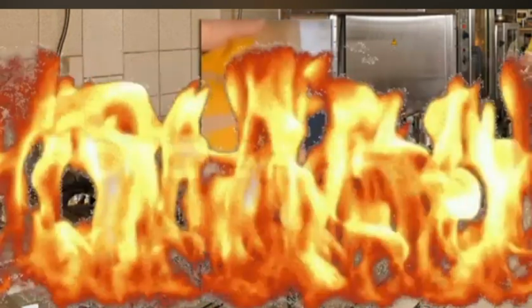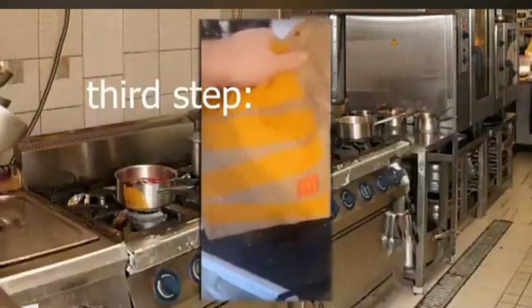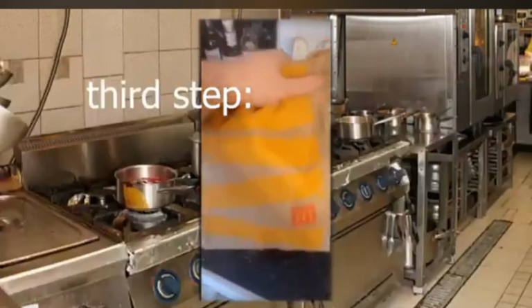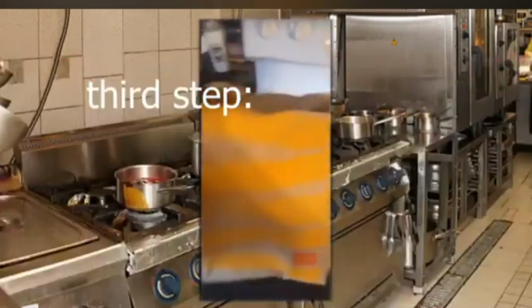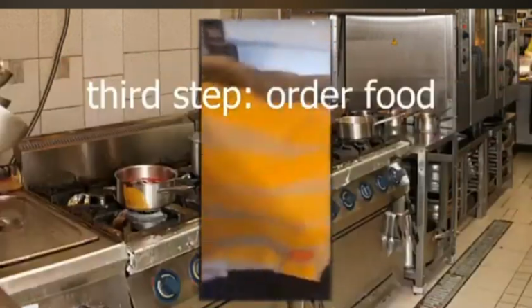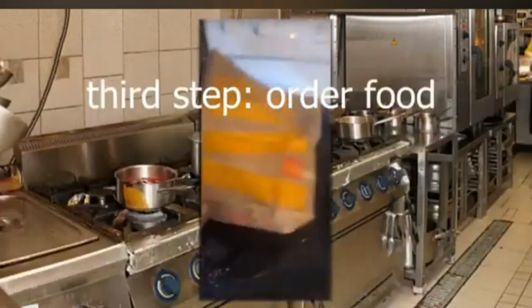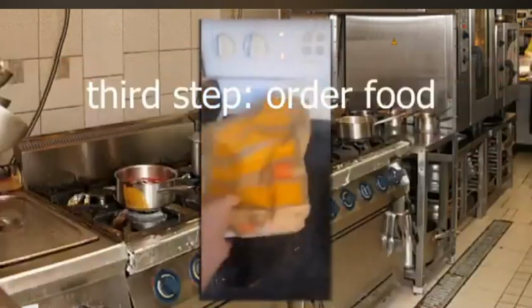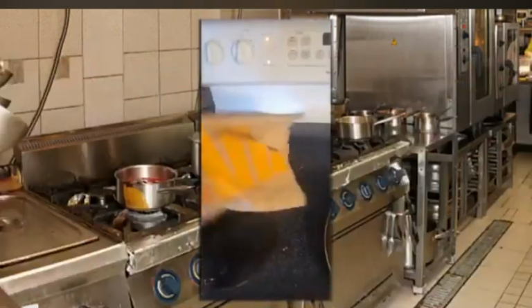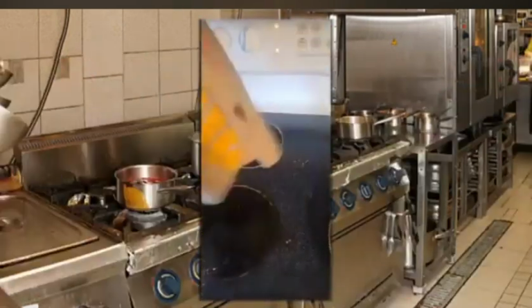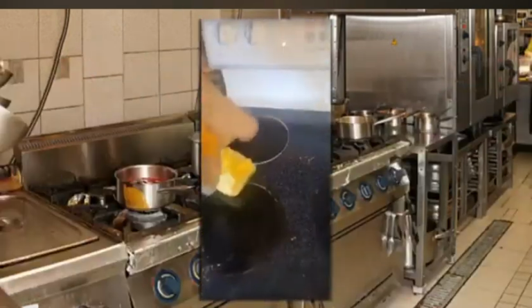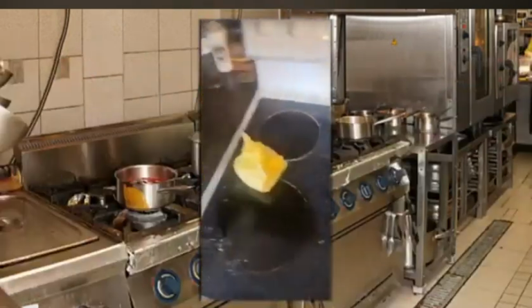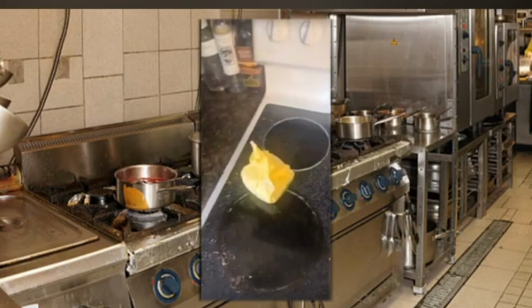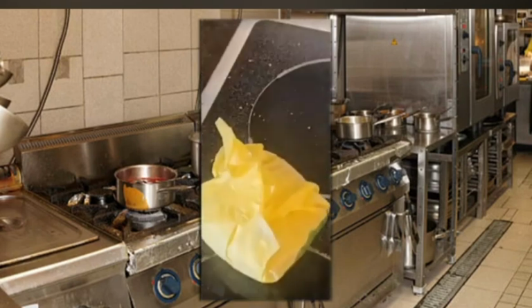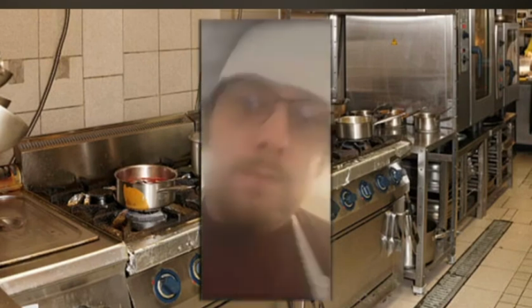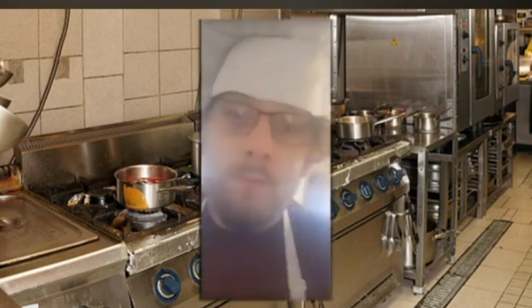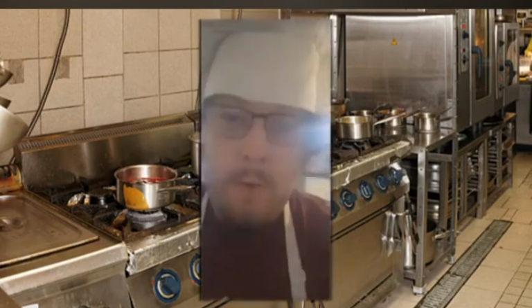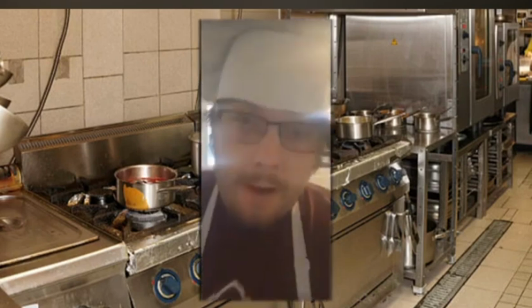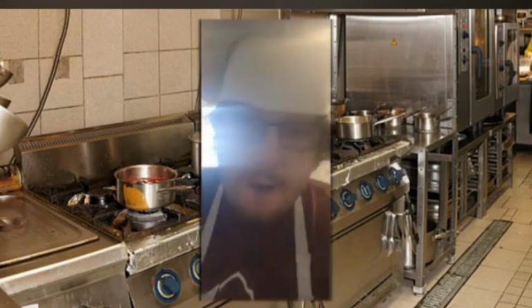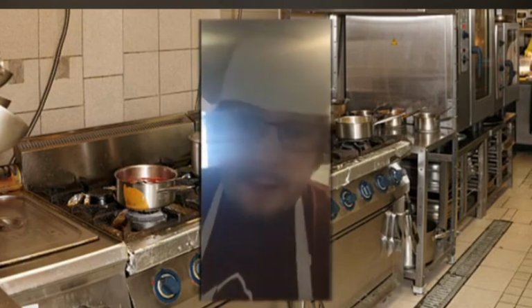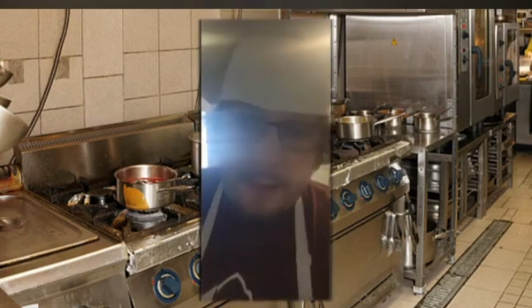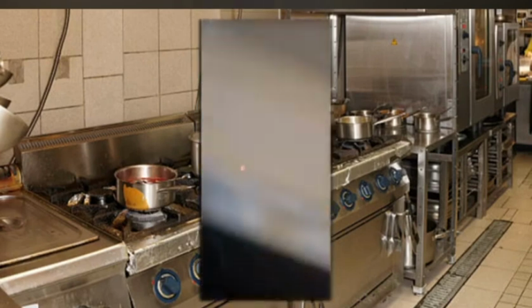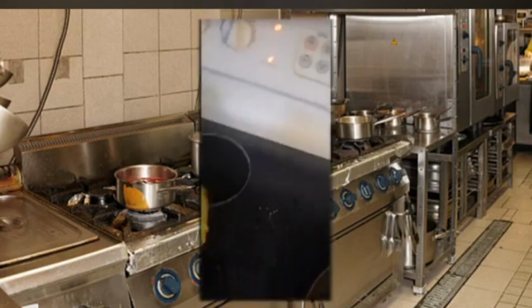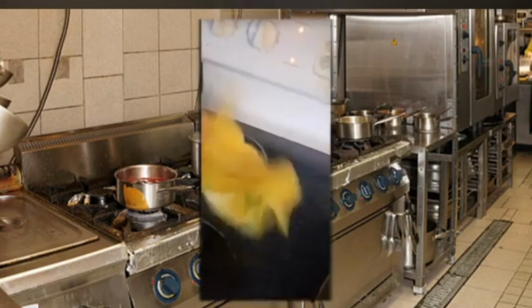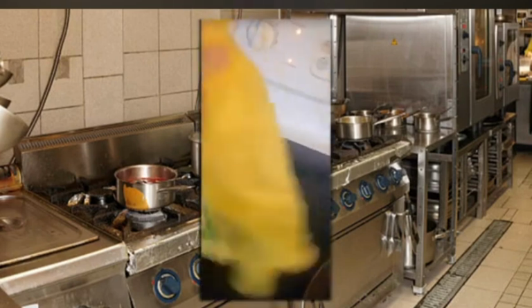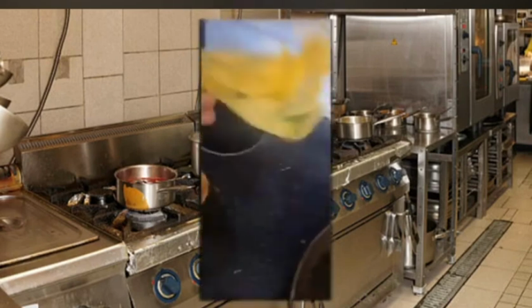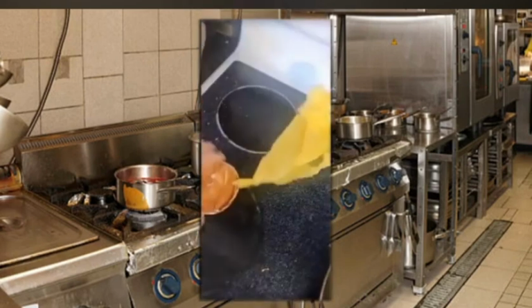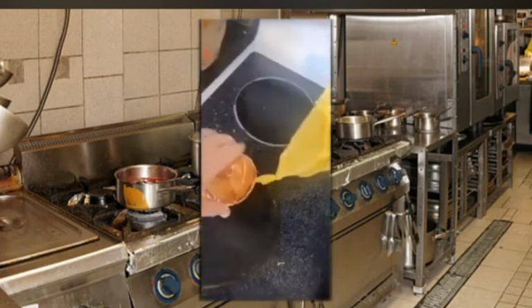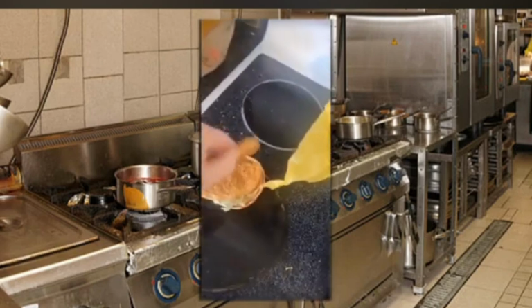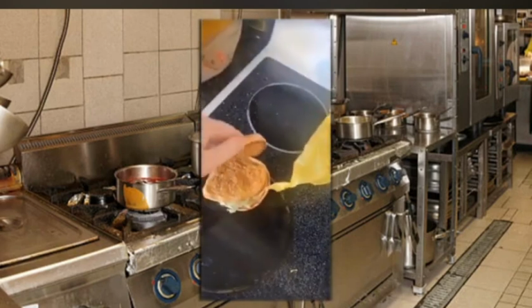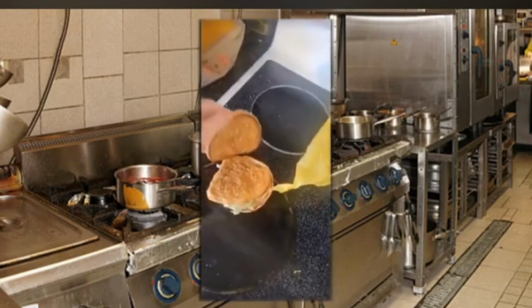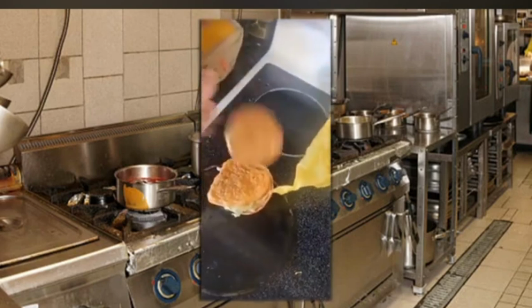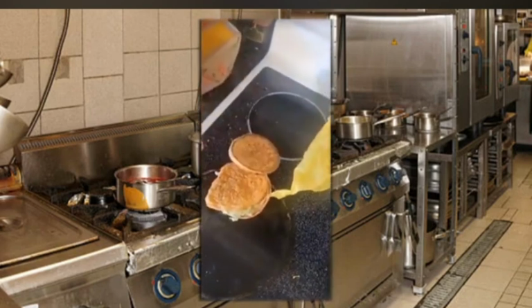Third step, you gotta order $40 worth of DoorDash, which is what you get. All right, next, you gotta prep your shit. You gotta see what we got here. You can make chicken — hell yeah.